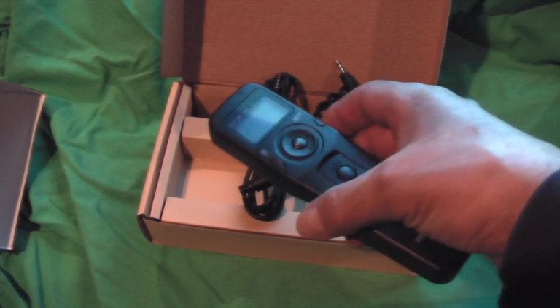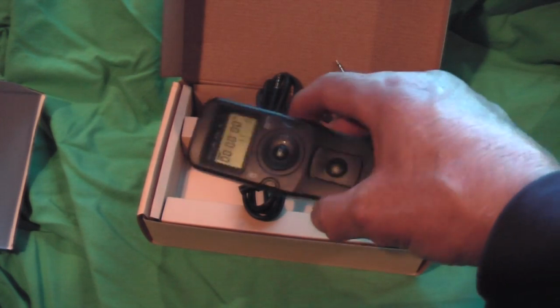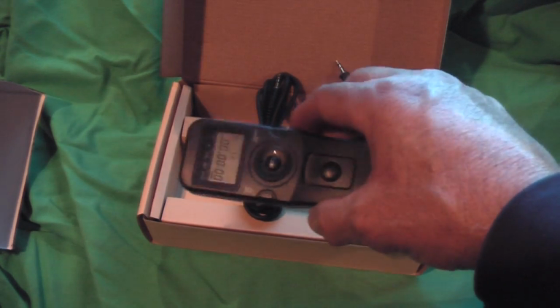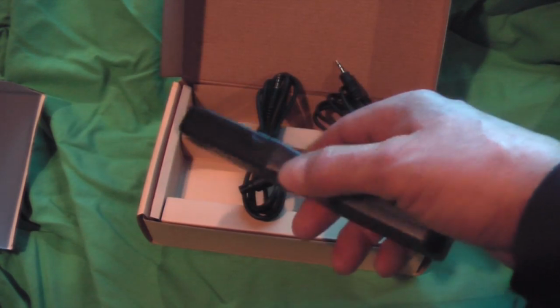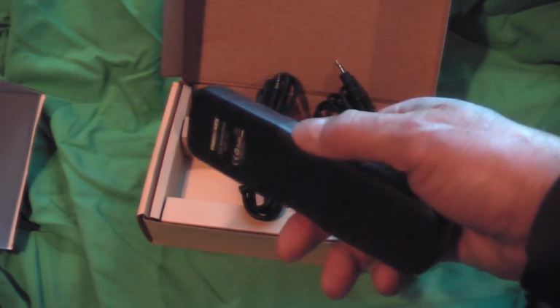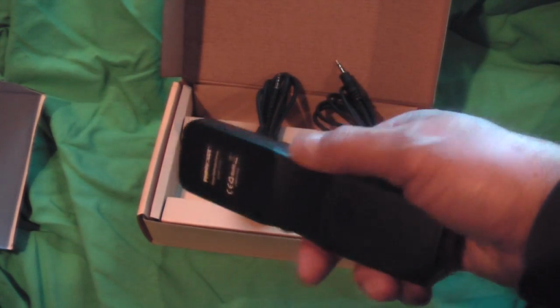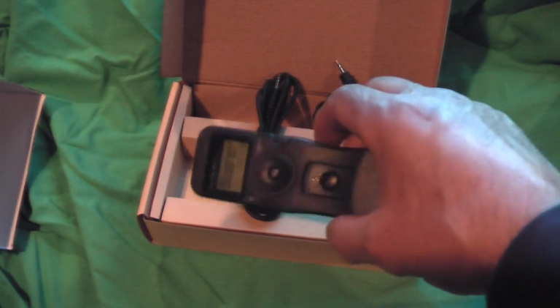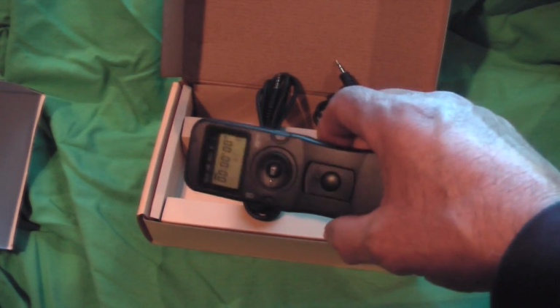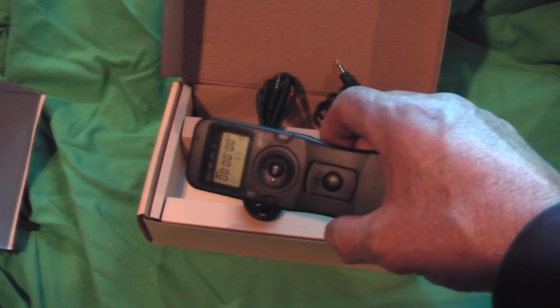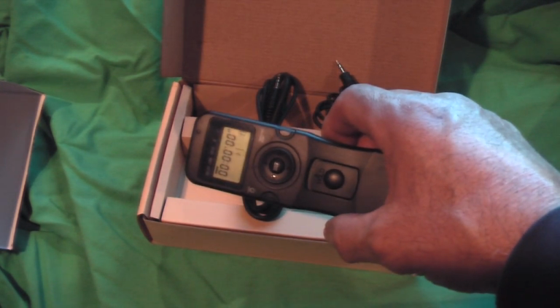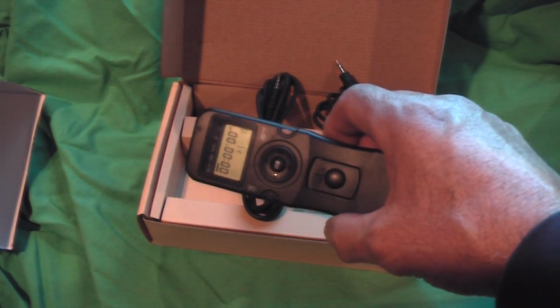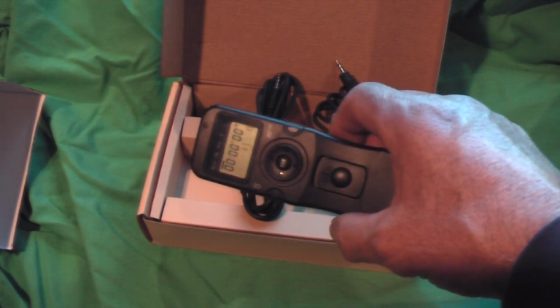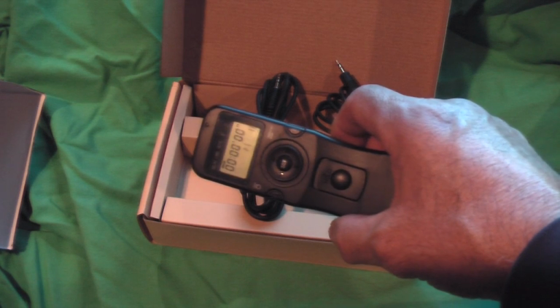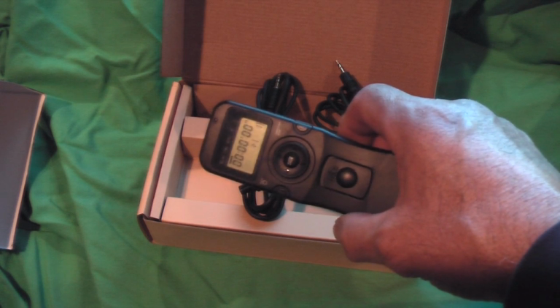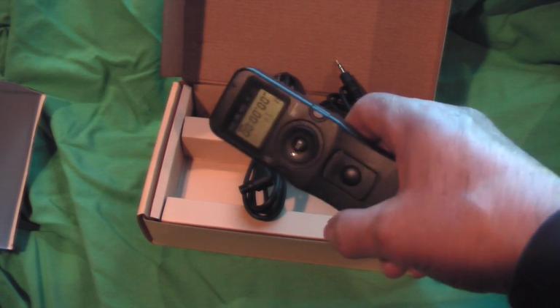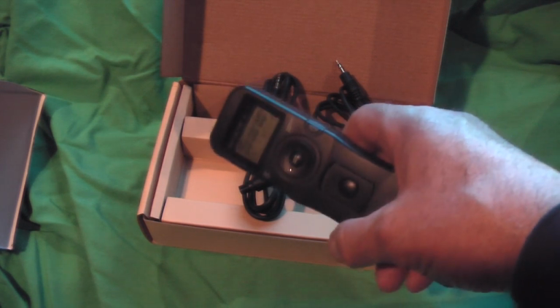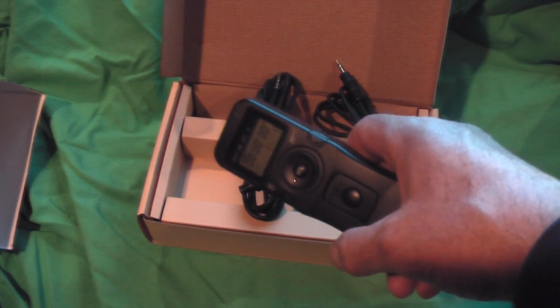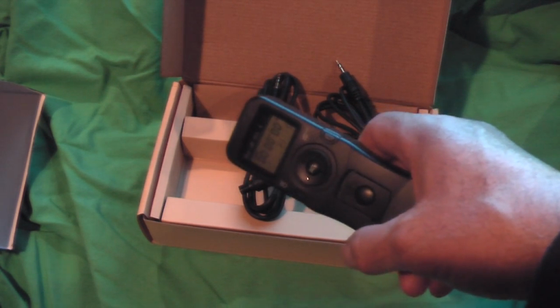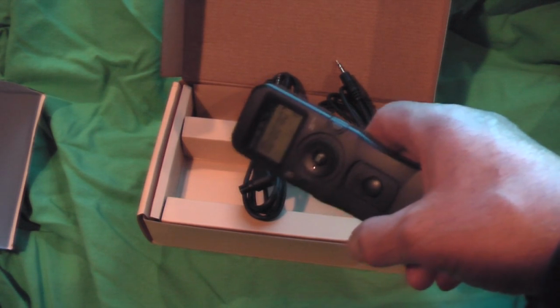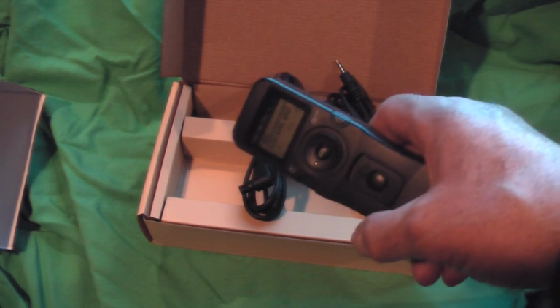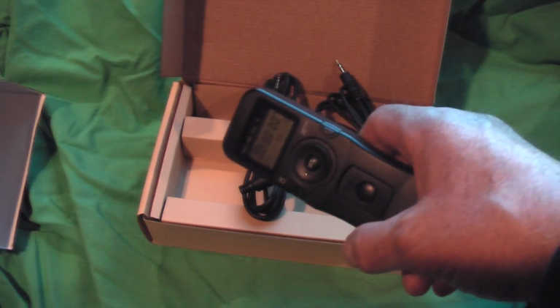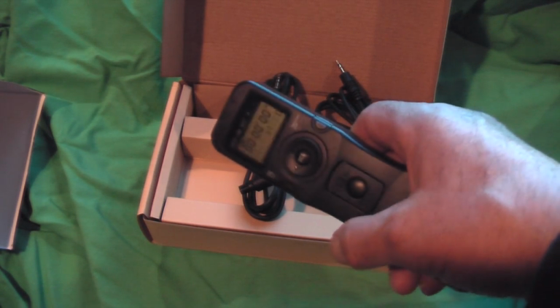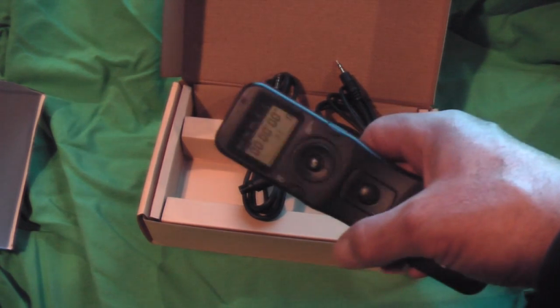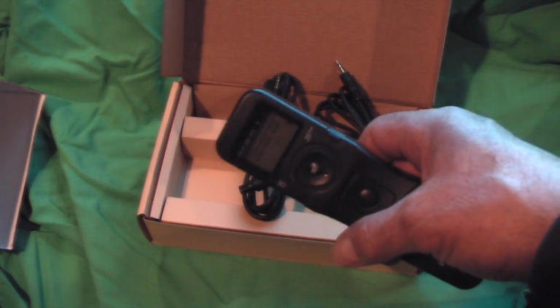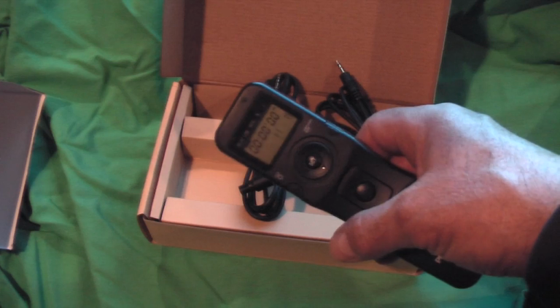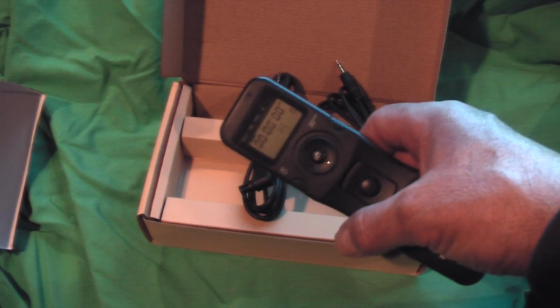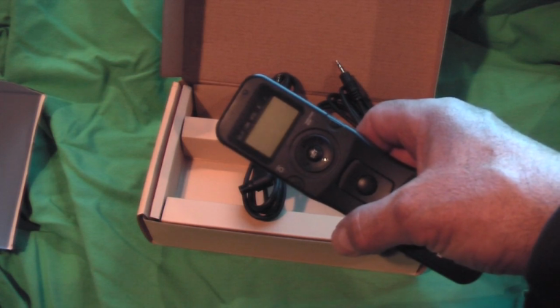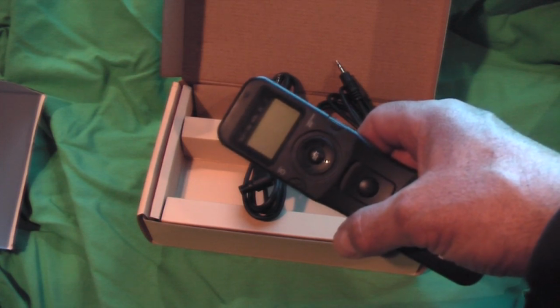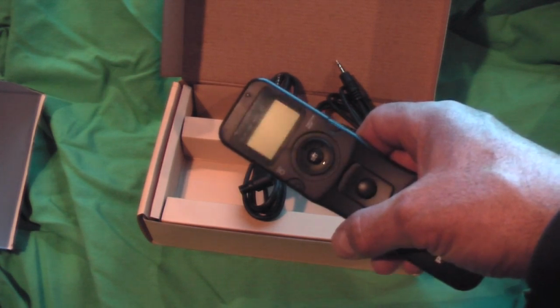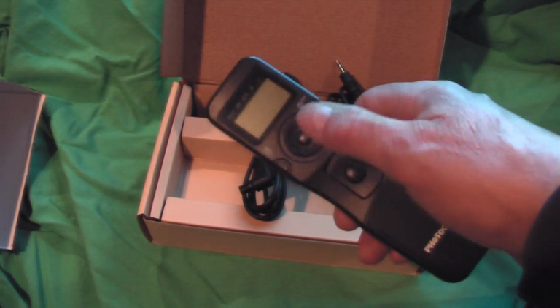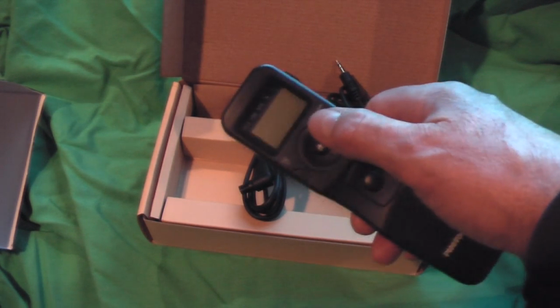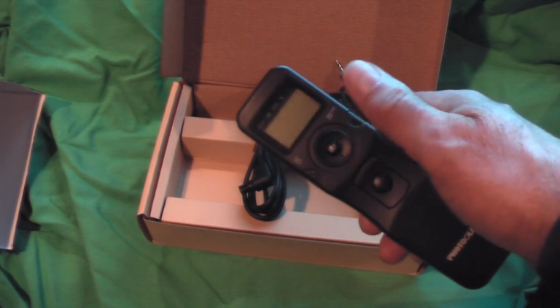It takes two triple-A batteries. It will time up to 99 hours worth of snapshots at whatever intervals you set up.